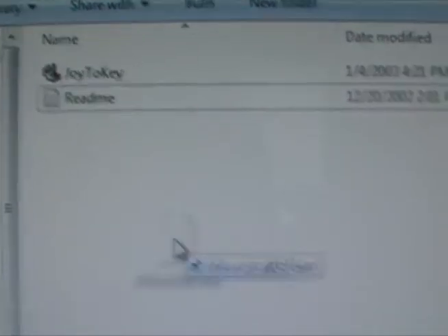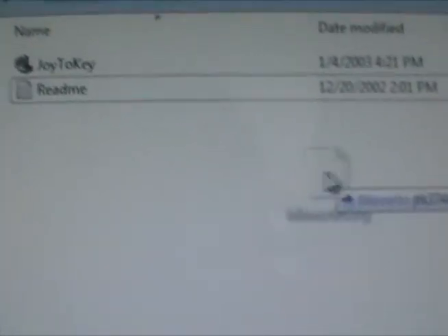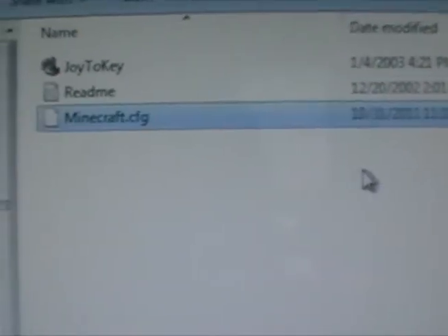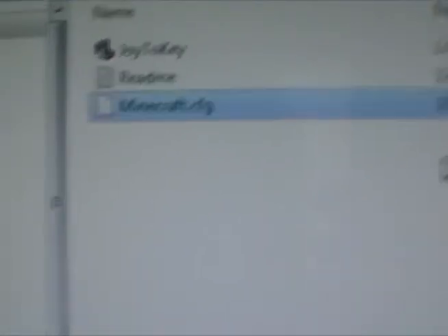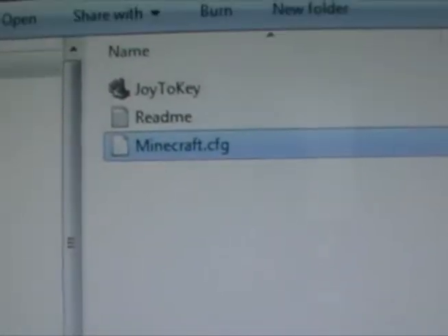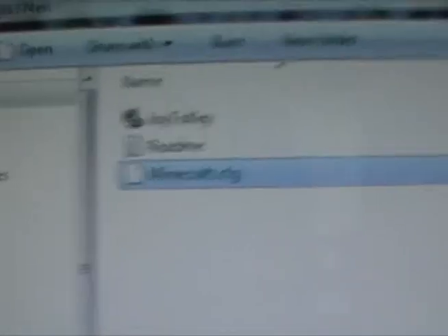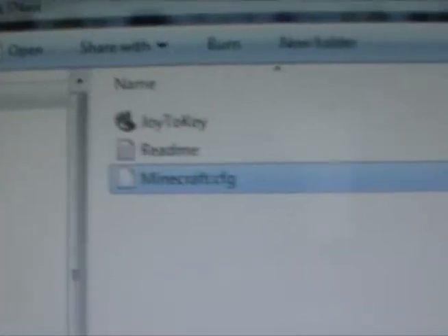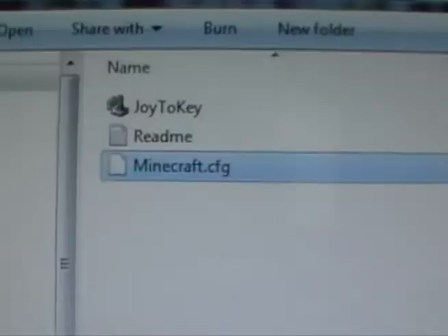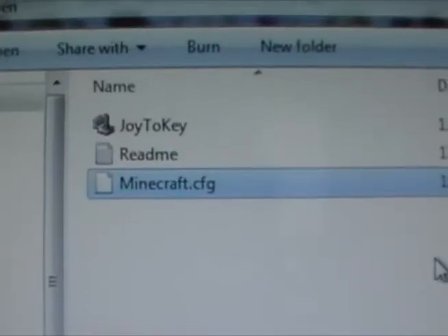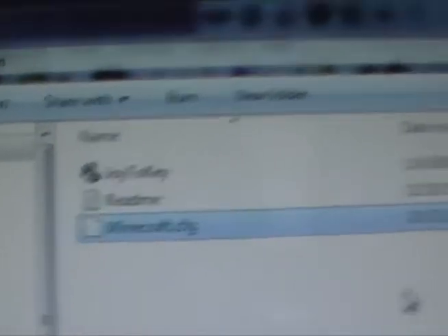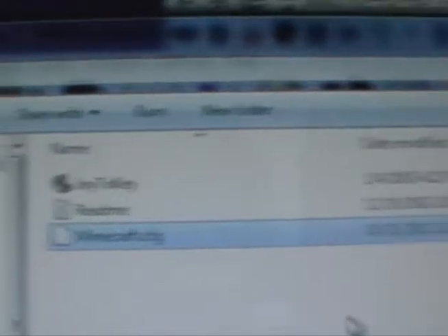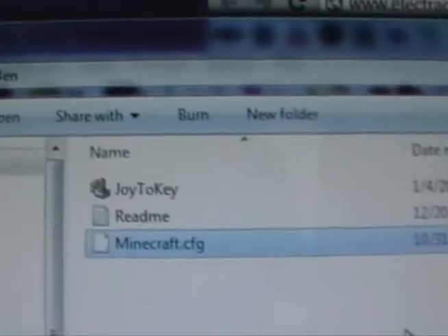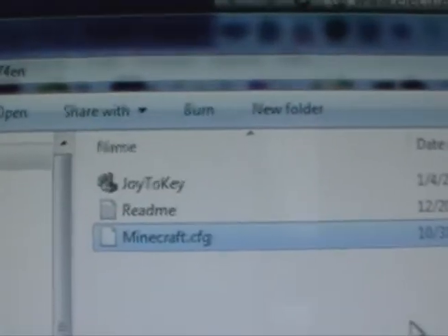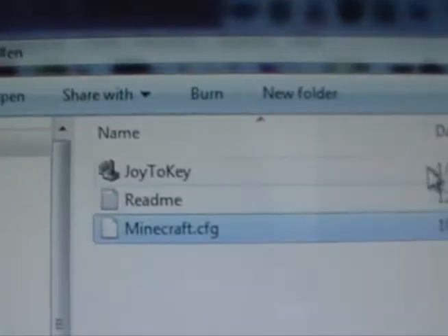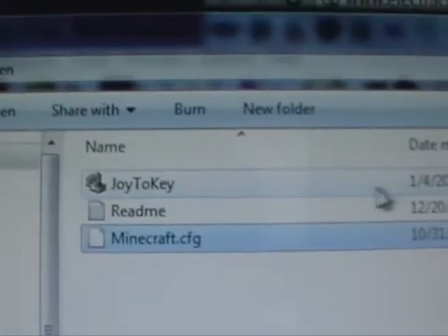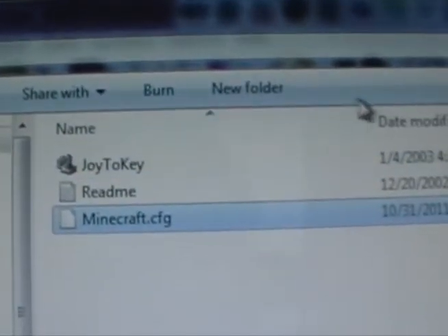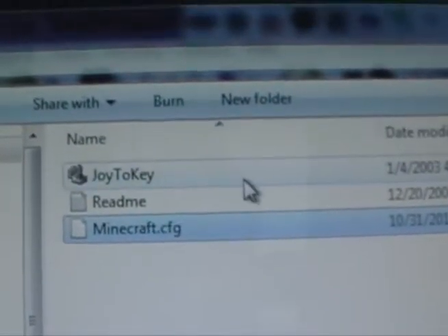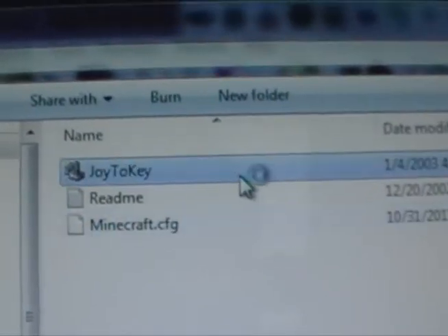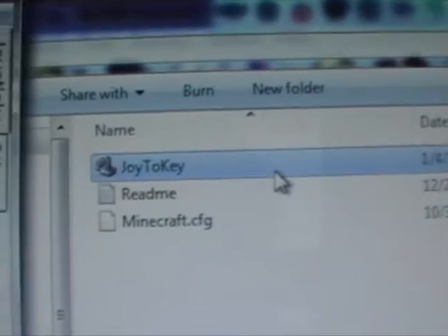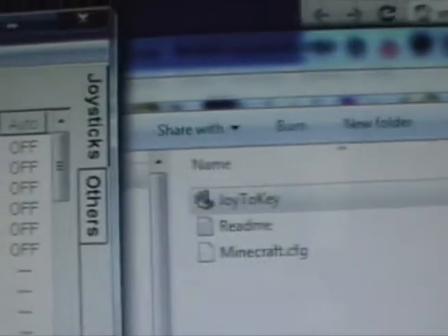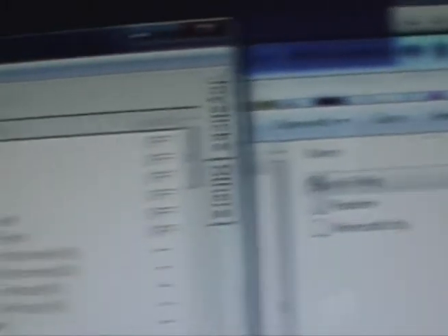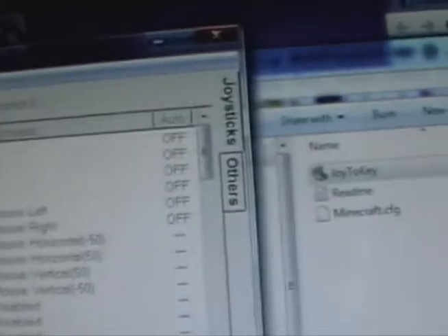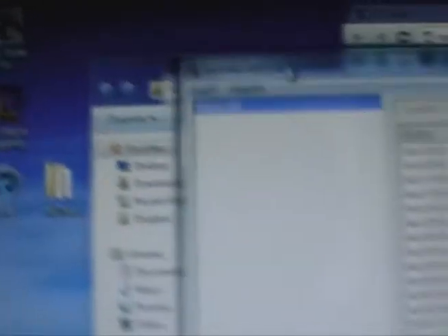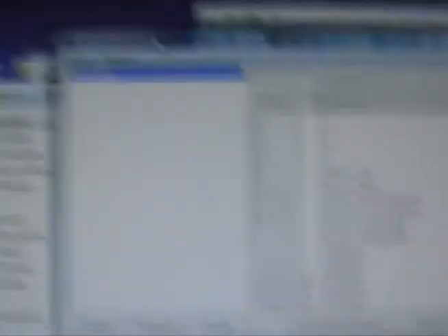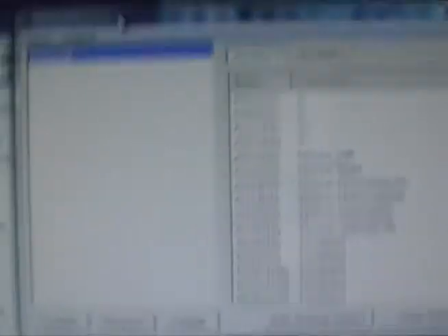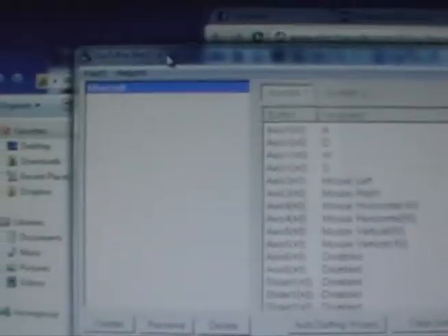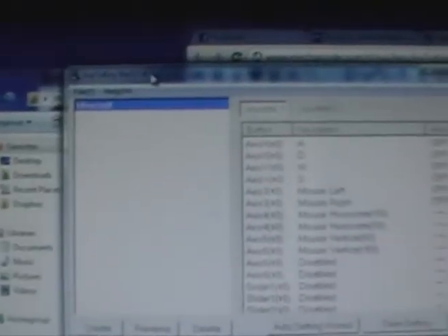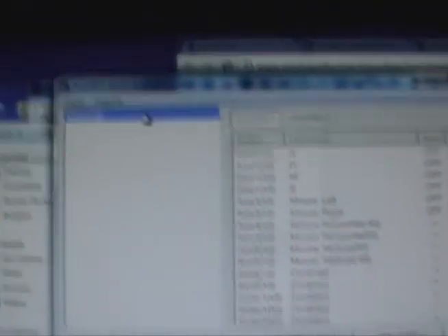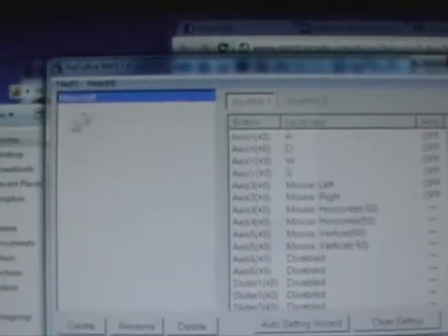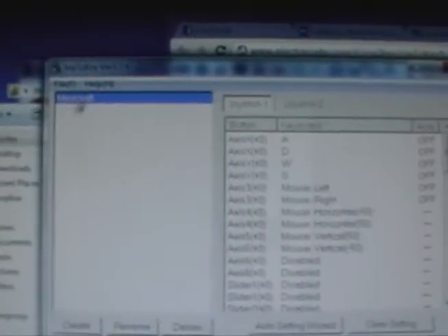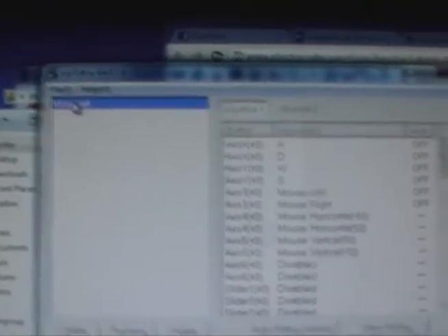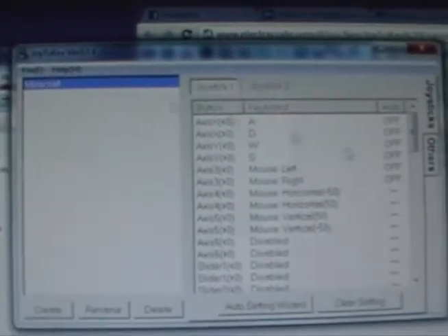You're going to want this minecraft.cfg file, which you can download in the description. All you do is drag it in. When you open up Joy2Key, you're going to get something like this — there's Minecraft.